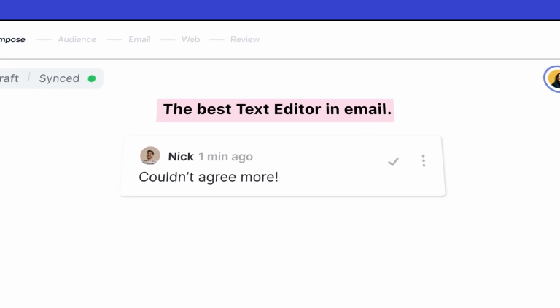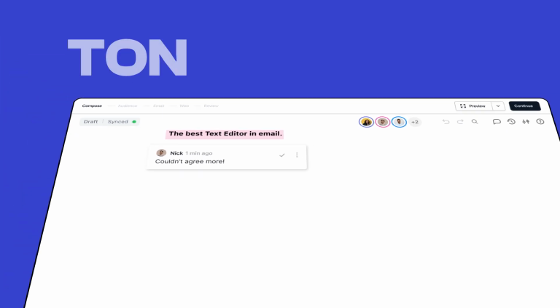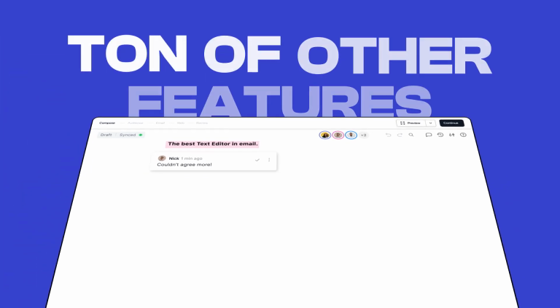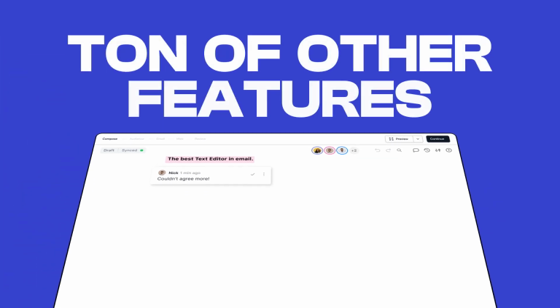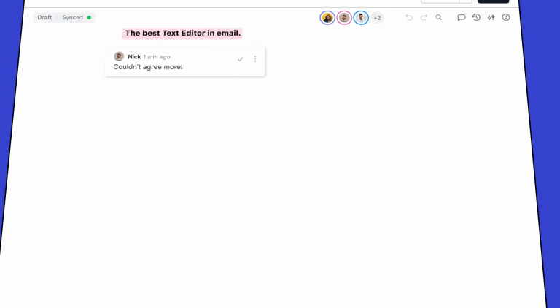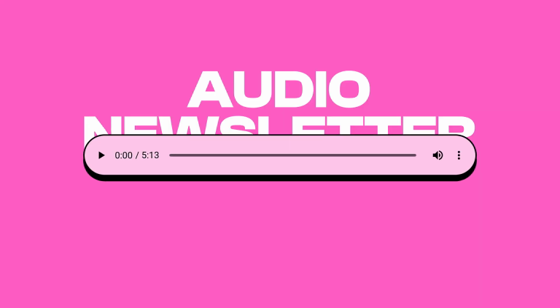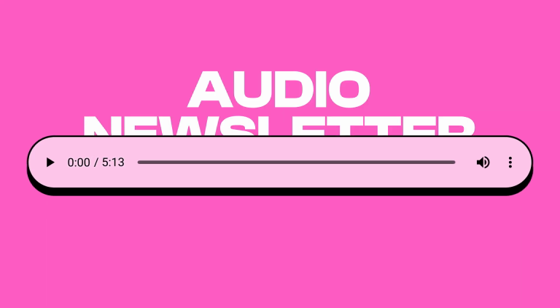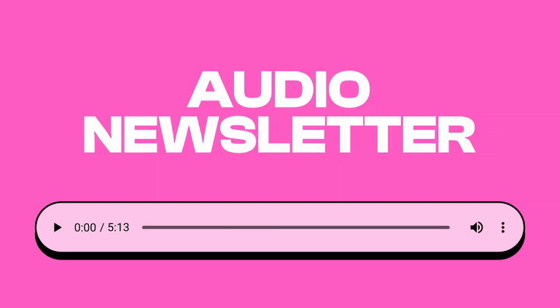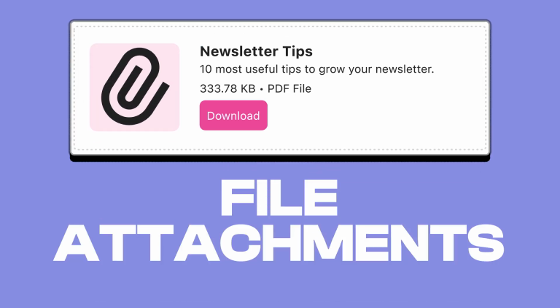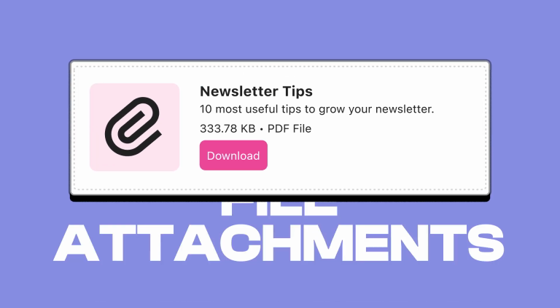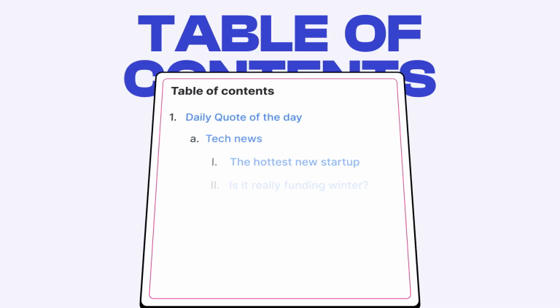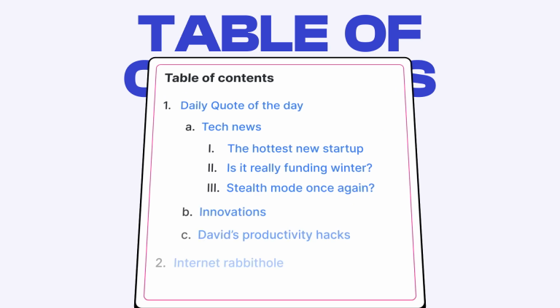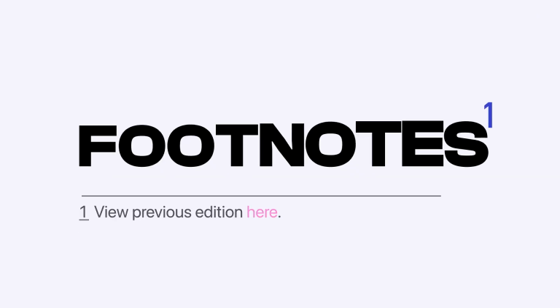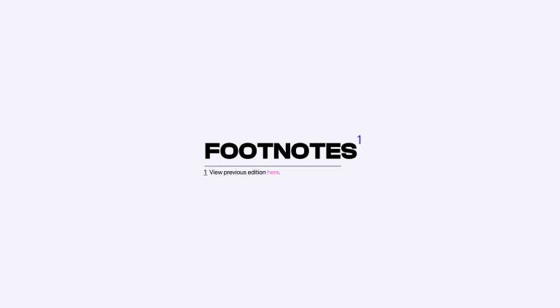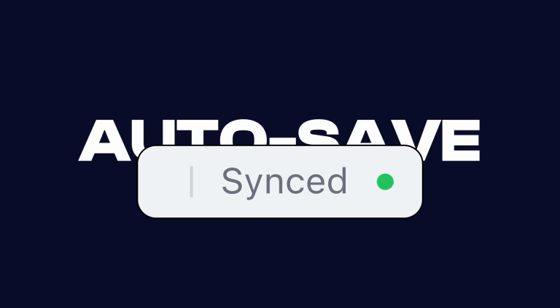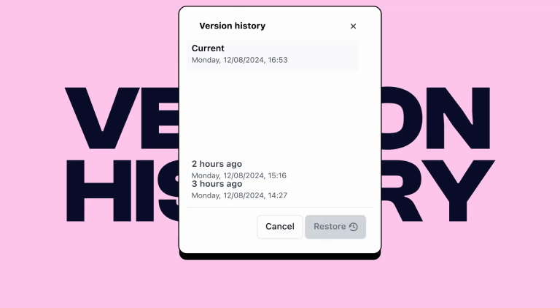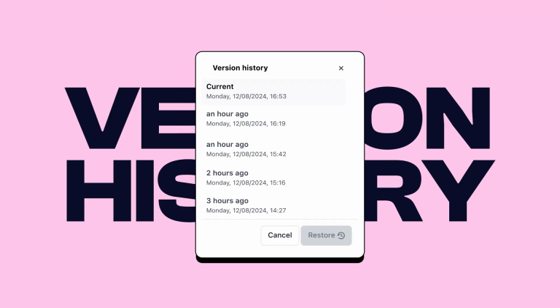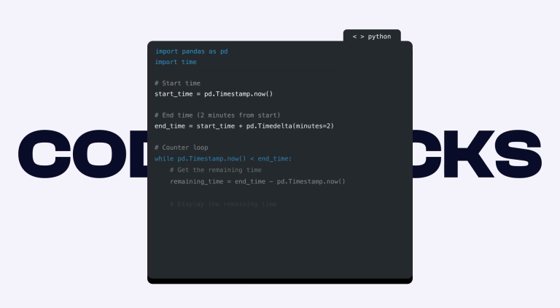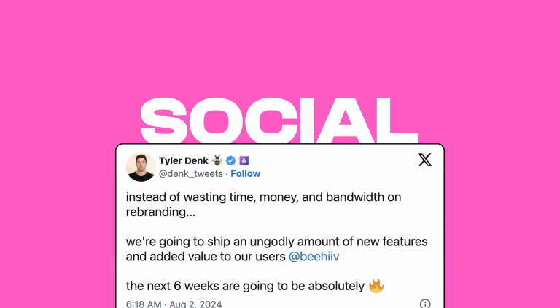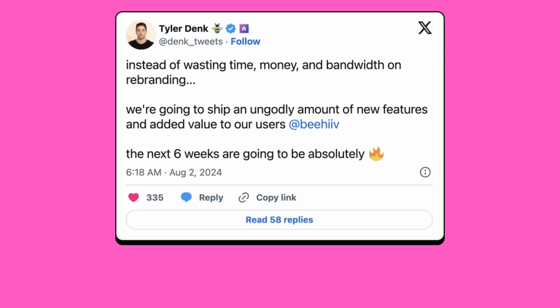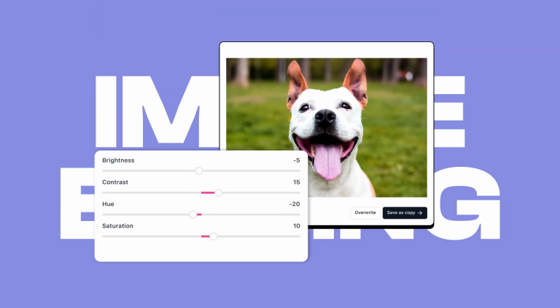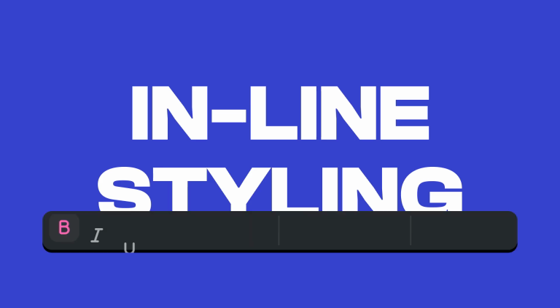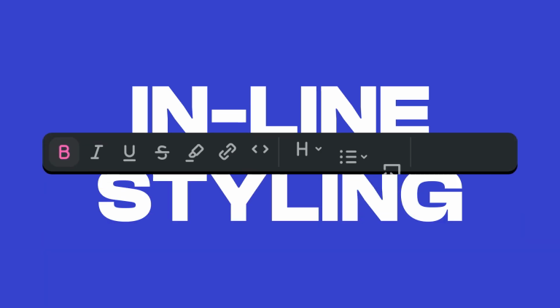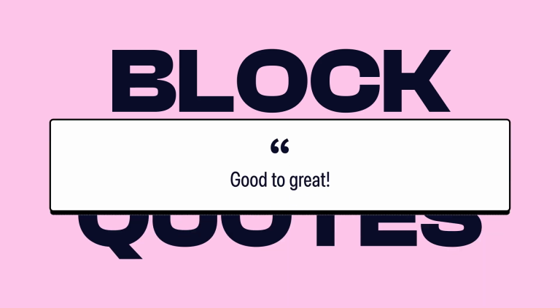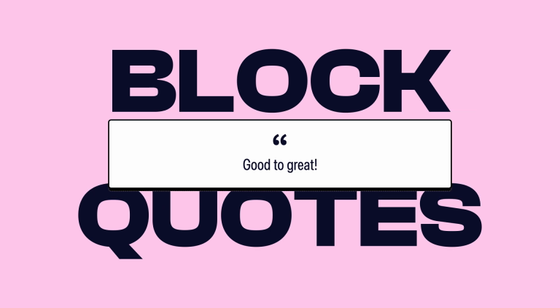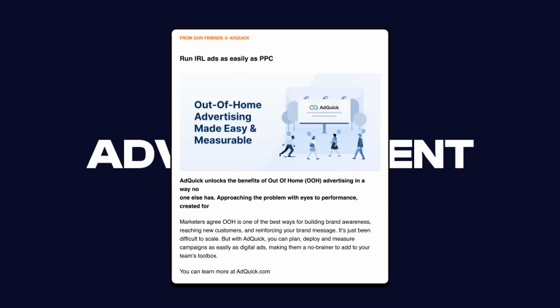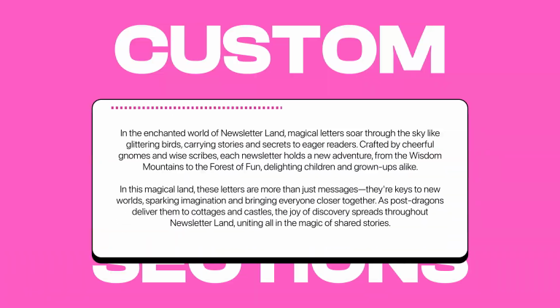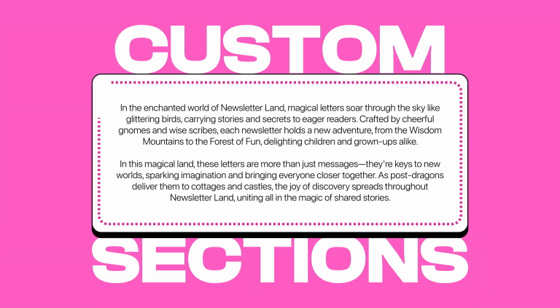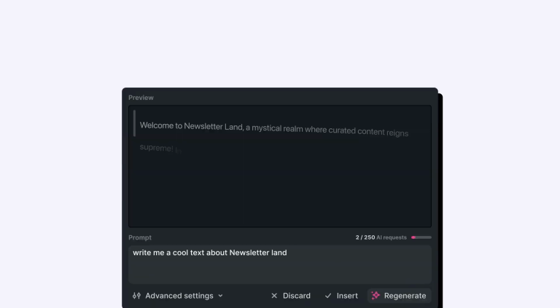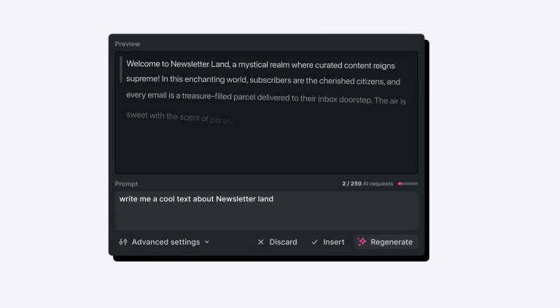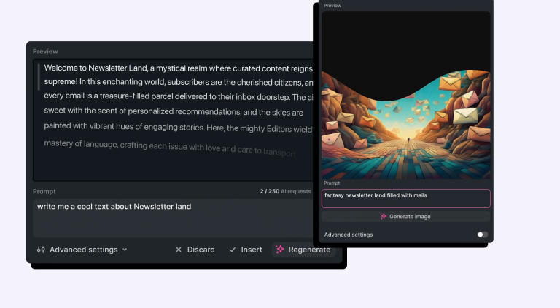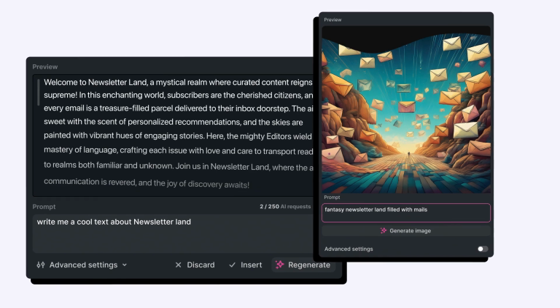And it has a ton of other features, like audio newsletters, file attachments, table of contents, footnotes, autosave, version history, code blocks, social embeds, image editing, inline styling, block quotes, advertisements, custom sections, and our AI writer and image generator.